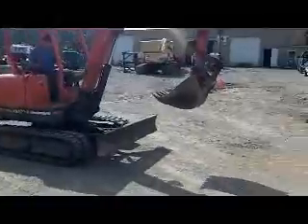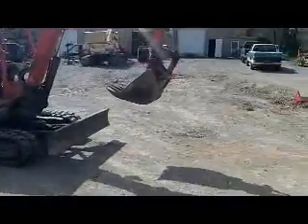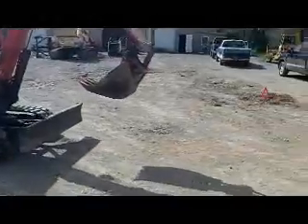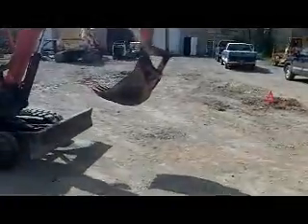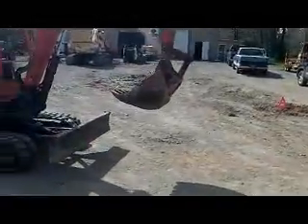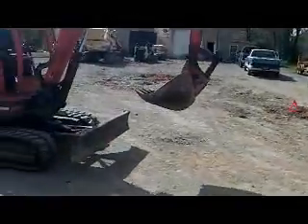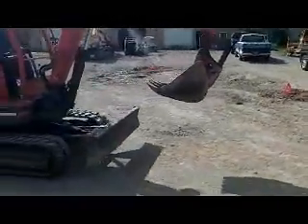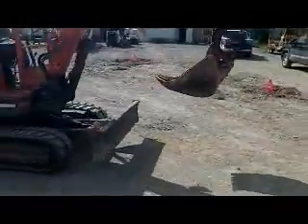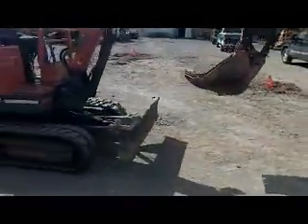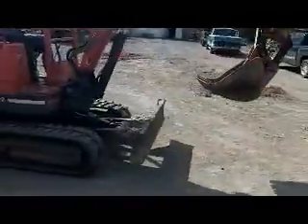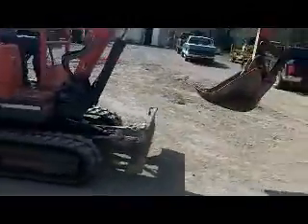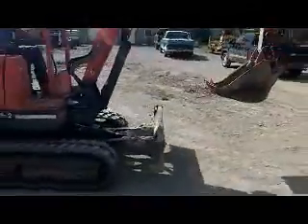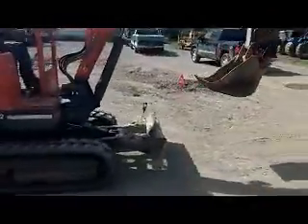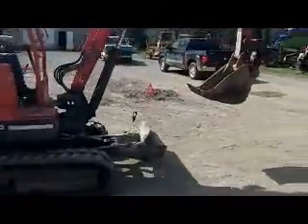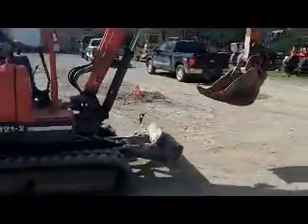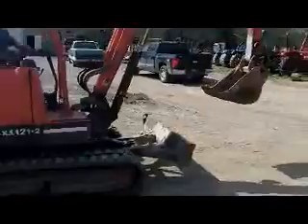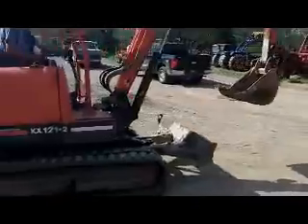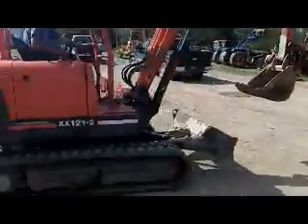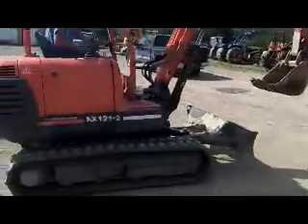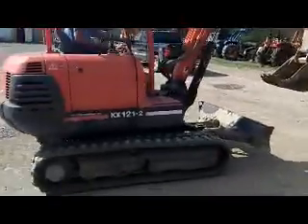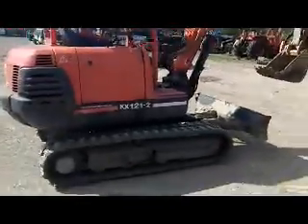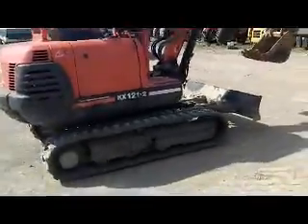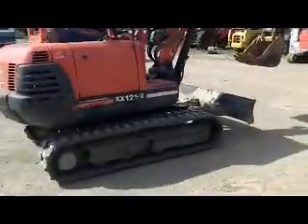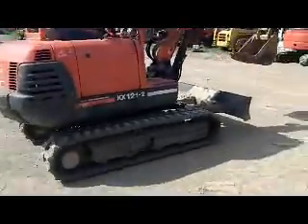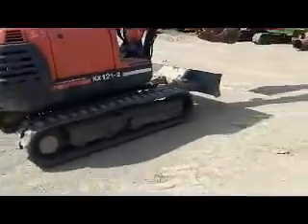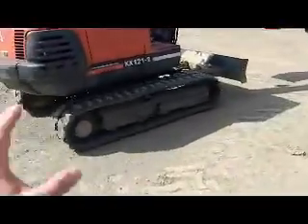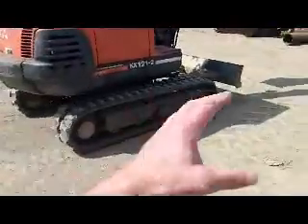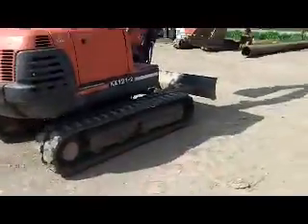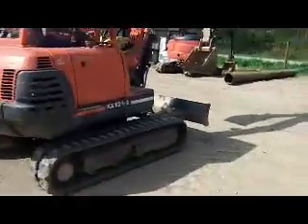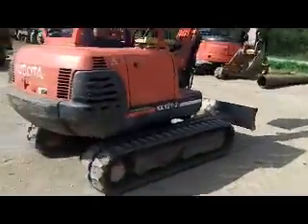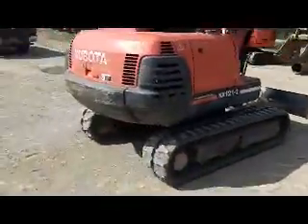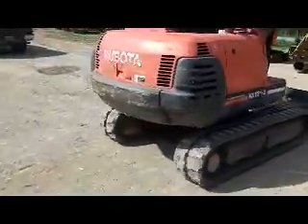Everything on it is good and tight. Got a little play in the bucket pins, which is pretty common. It's a 2,000 hour machine, but the undercarriage is in excellent condition.